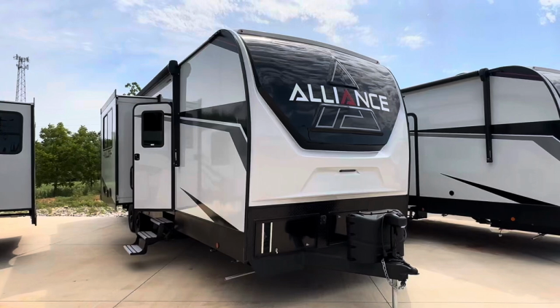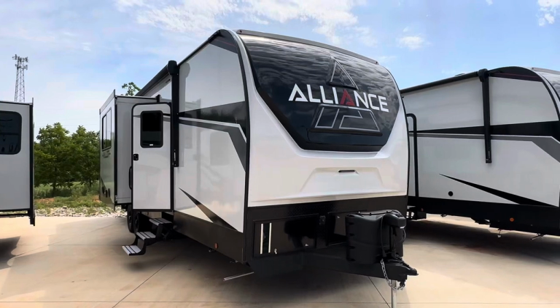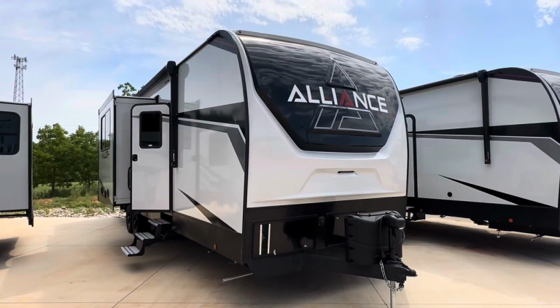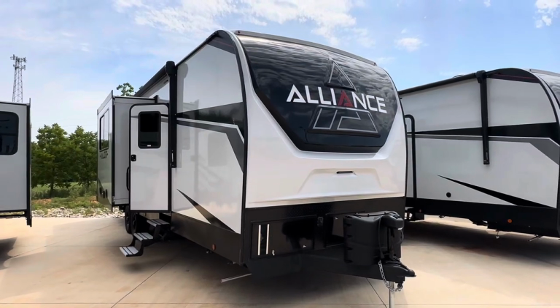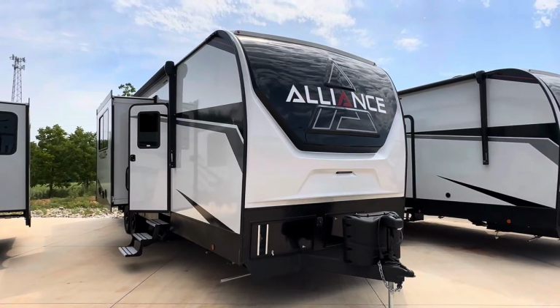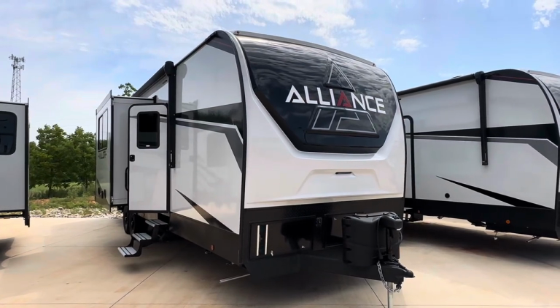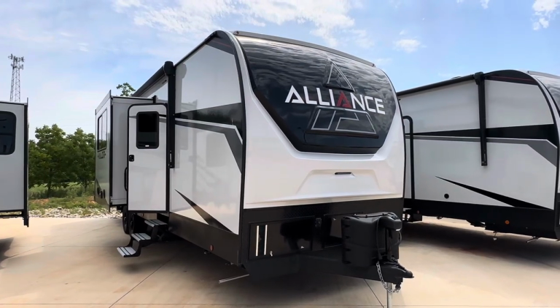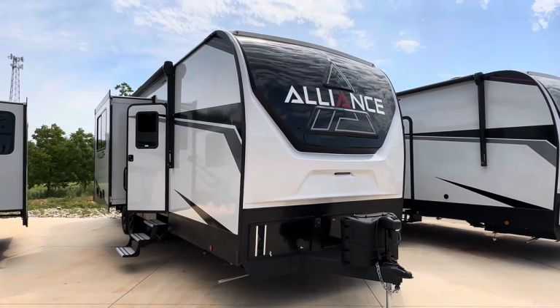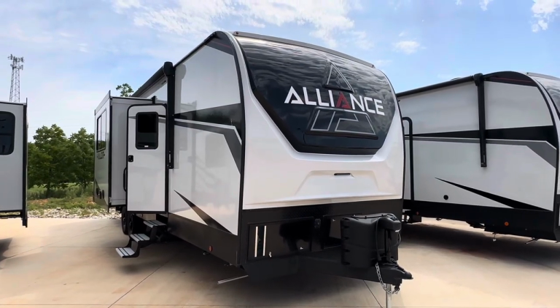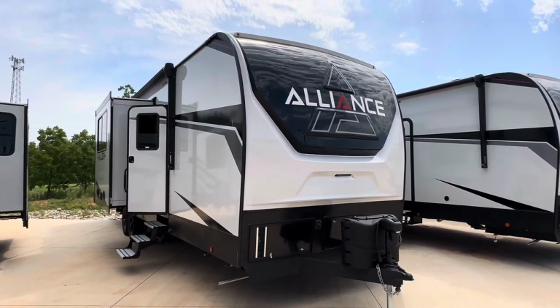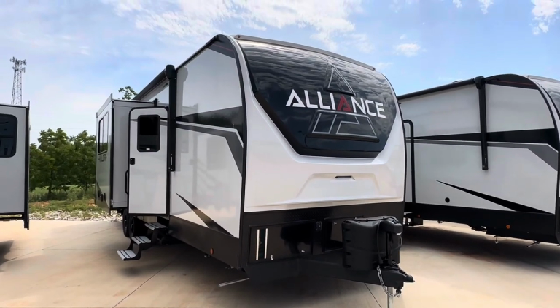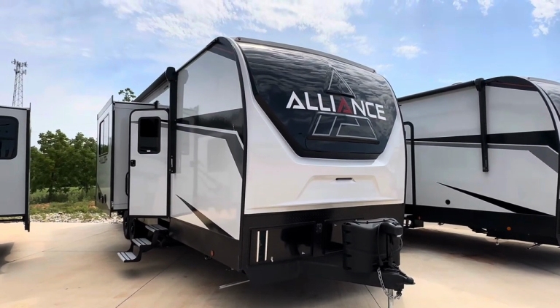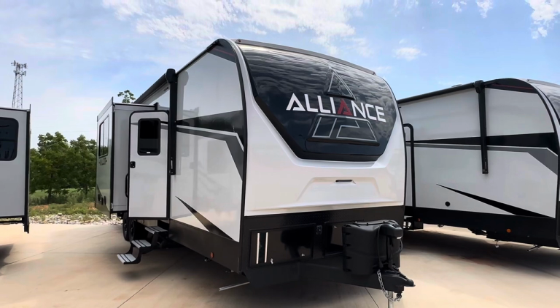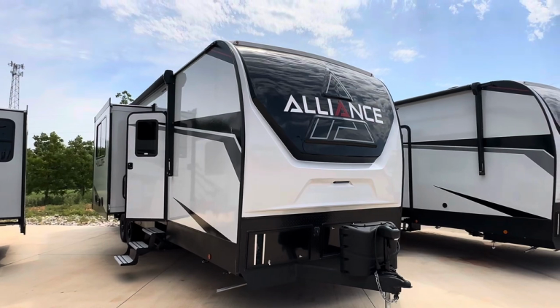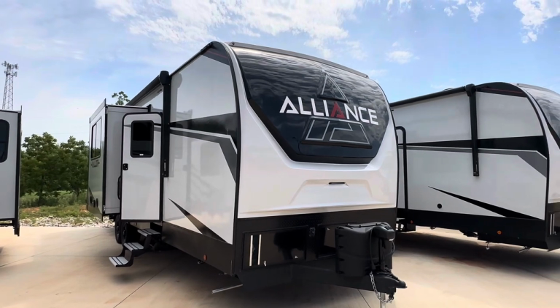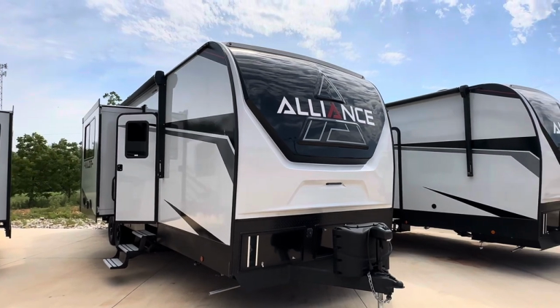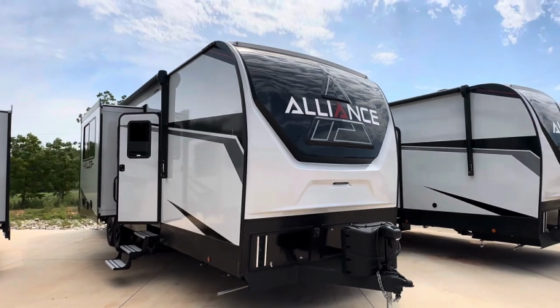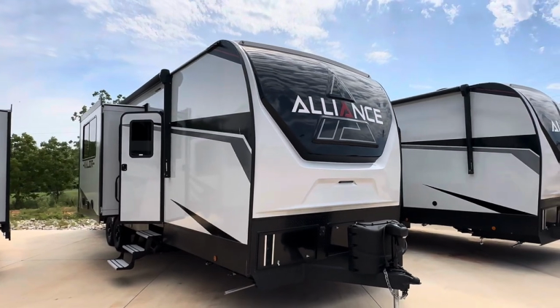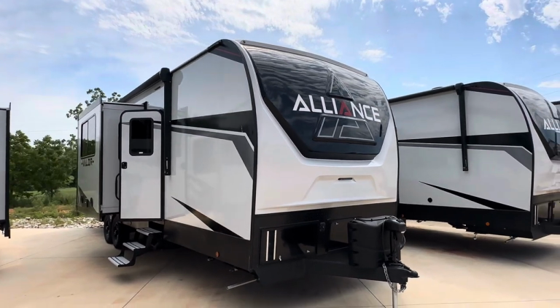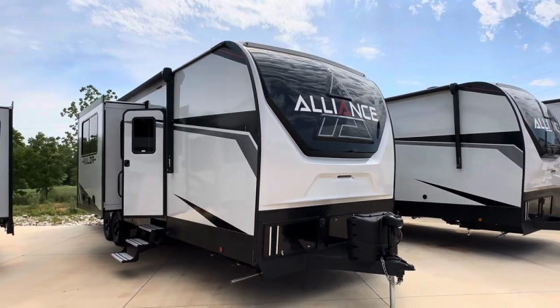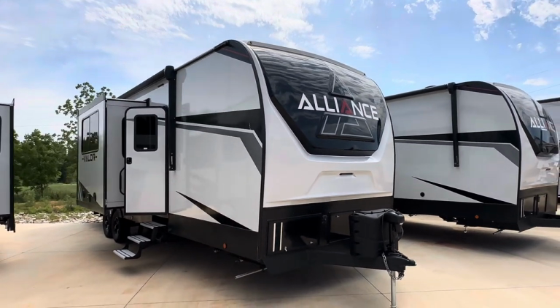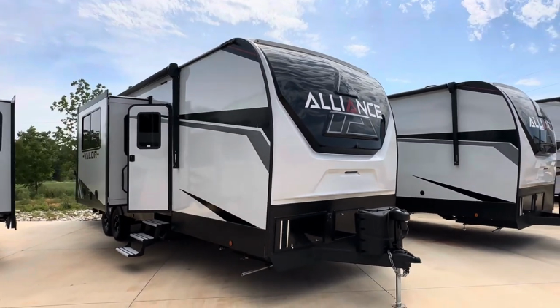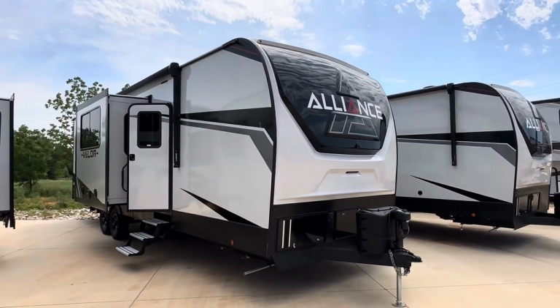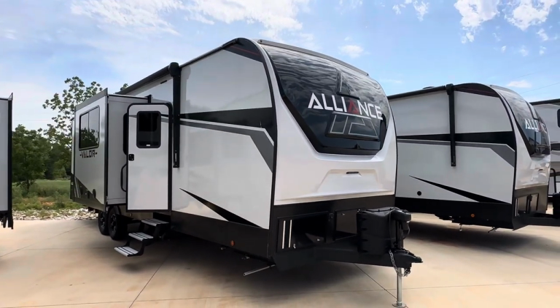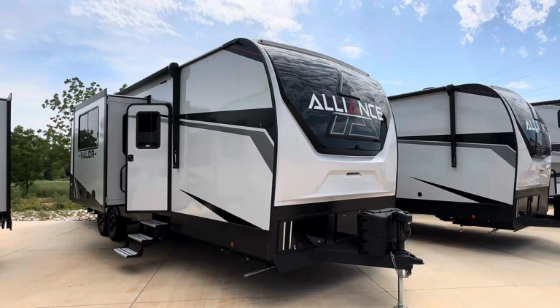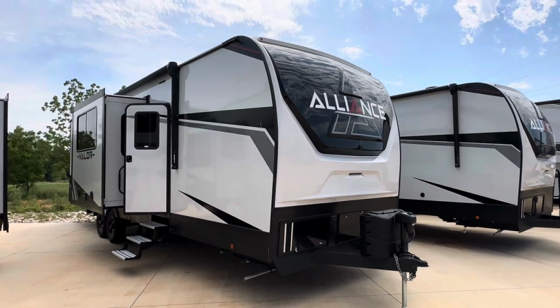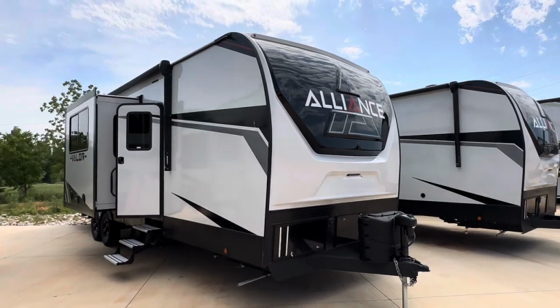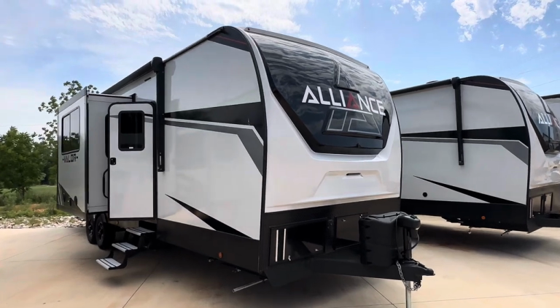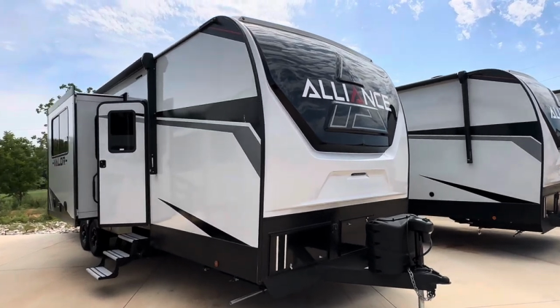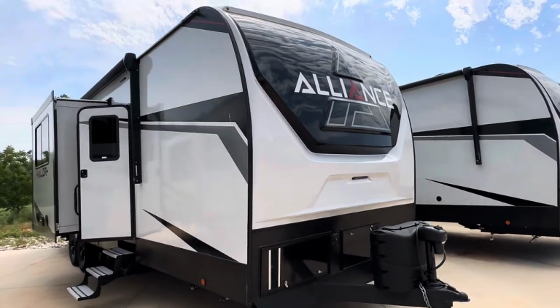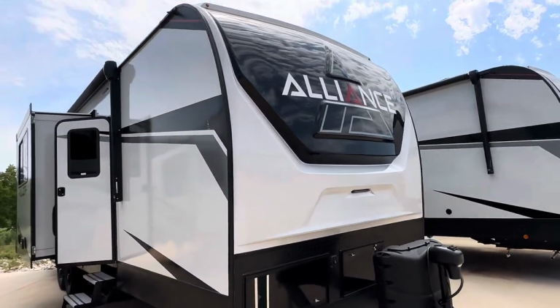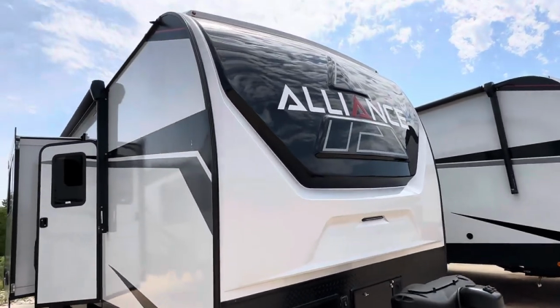Good morning. Andy with GreatEscapes RV in Stratford, Missouri. I'm going to take you through the 2023 Alliance Valor 31T13. This is a 13-foot garage travel trailer toy hauler. I'll run you through it right away.